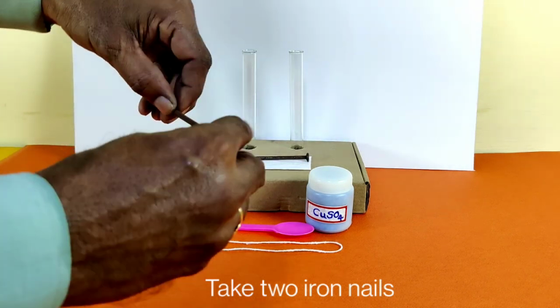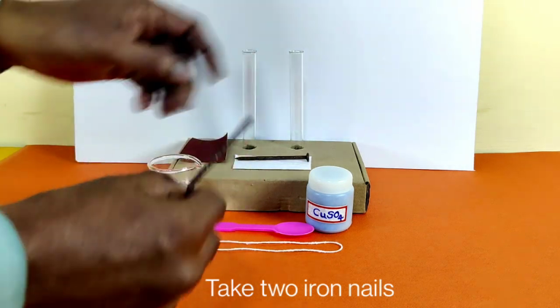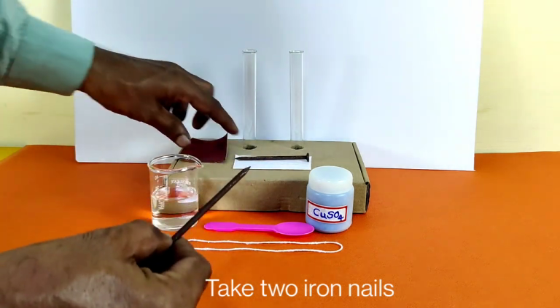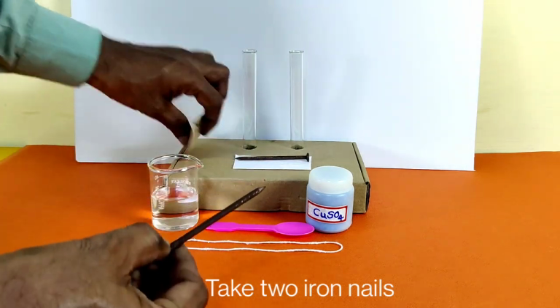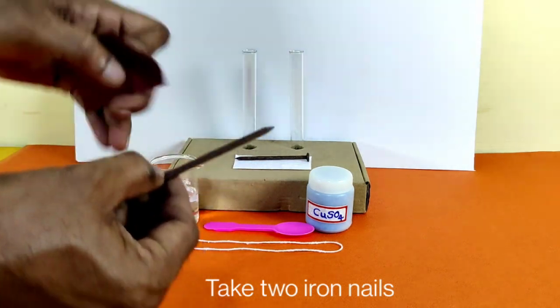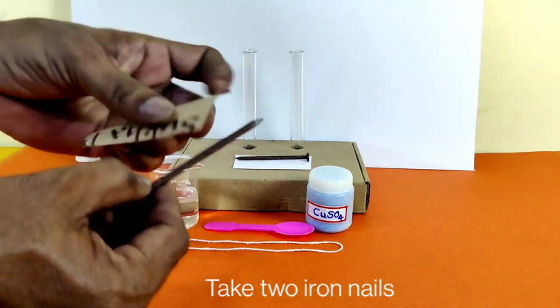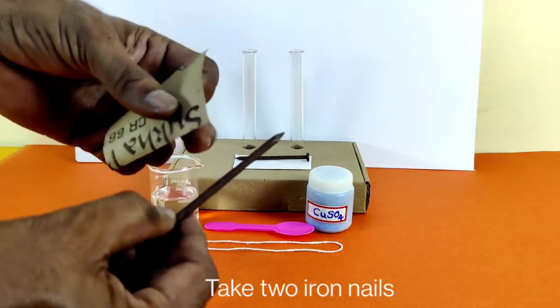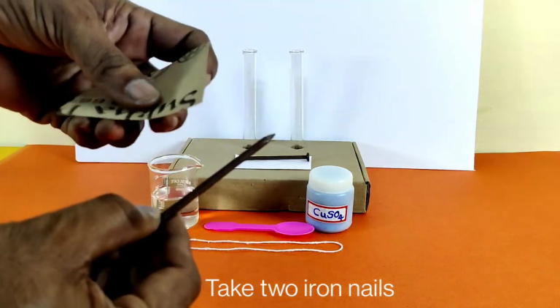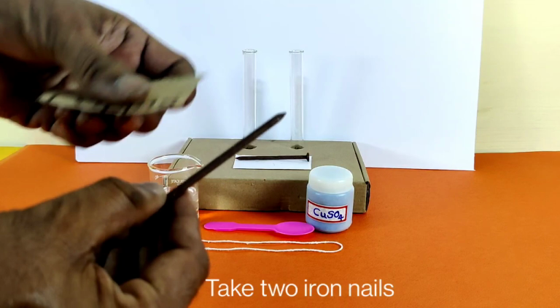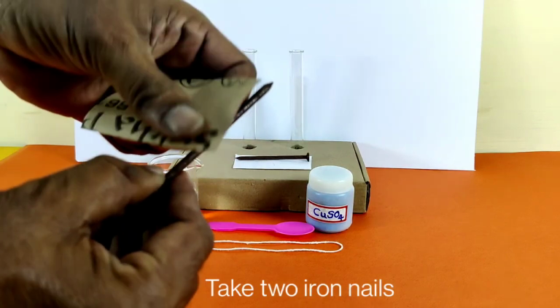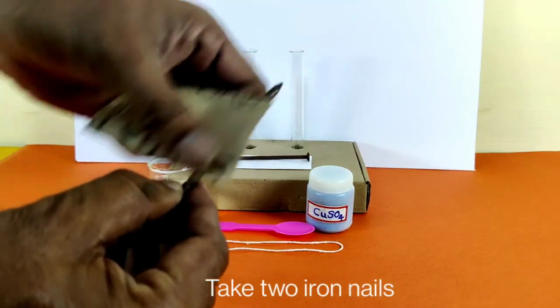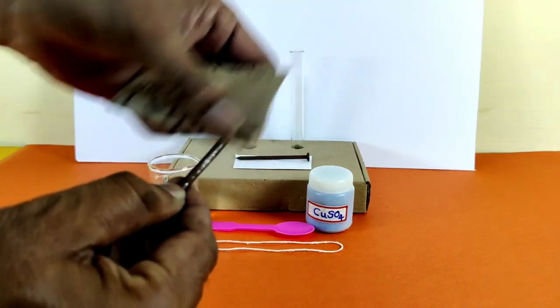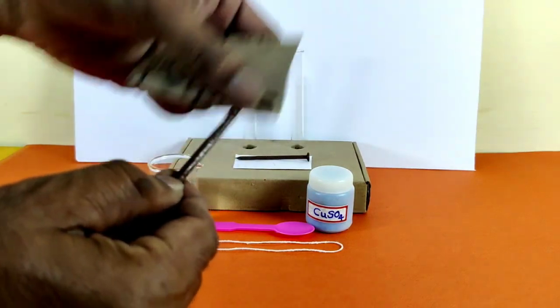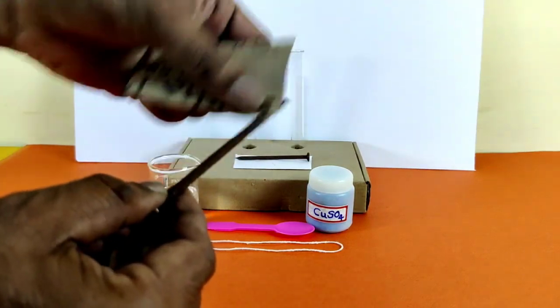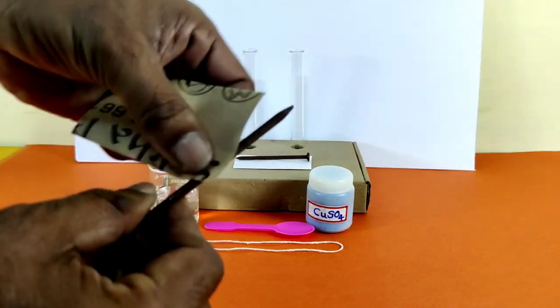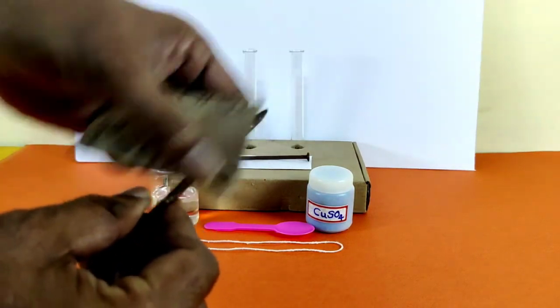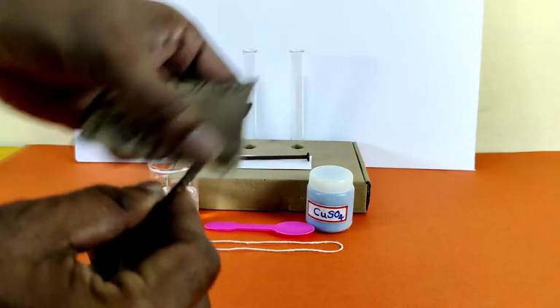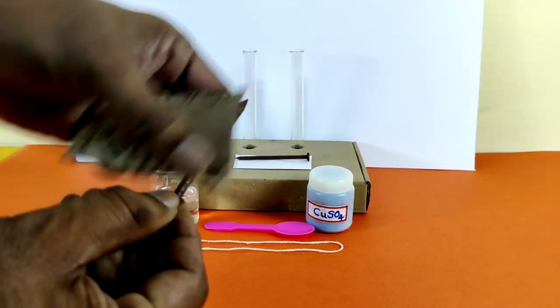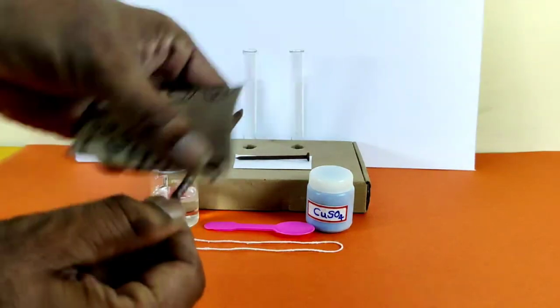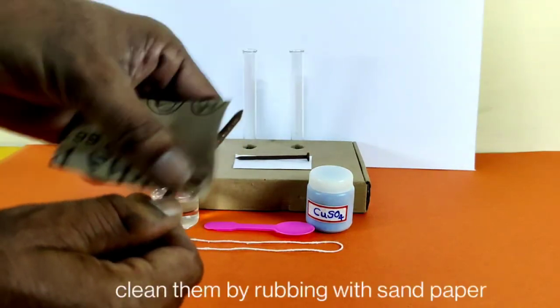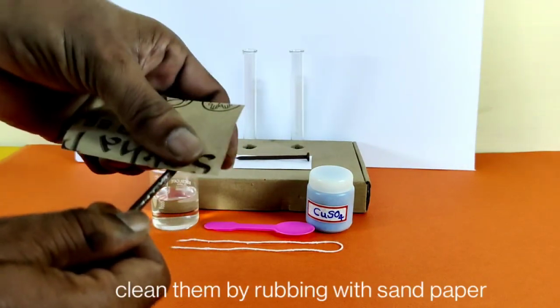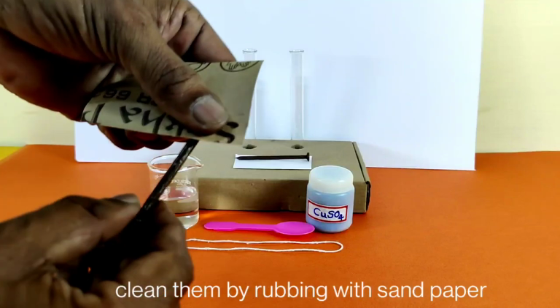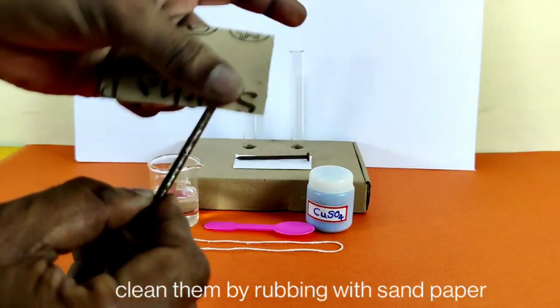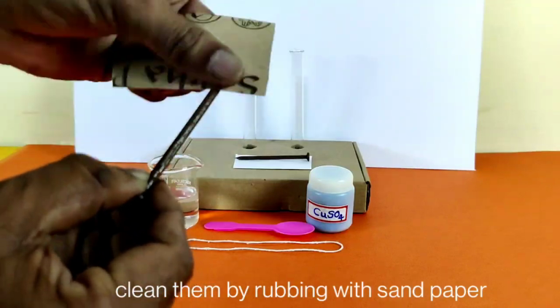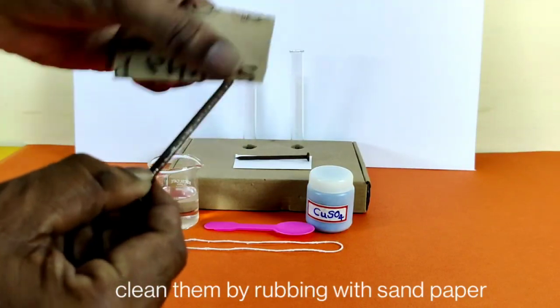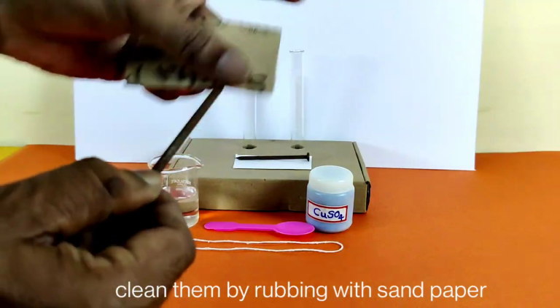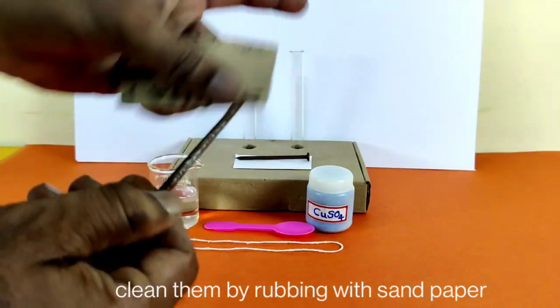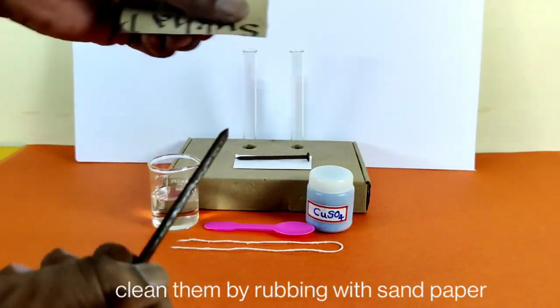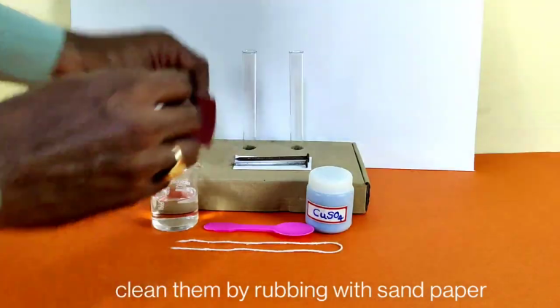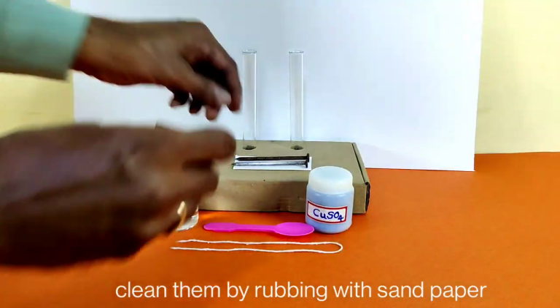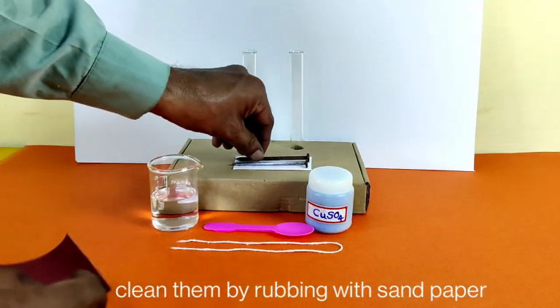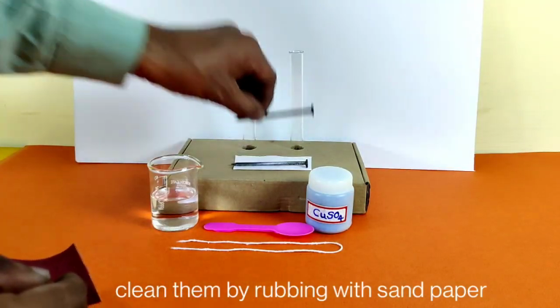Take two iron nails and clean them by rubbing with sandpaper.